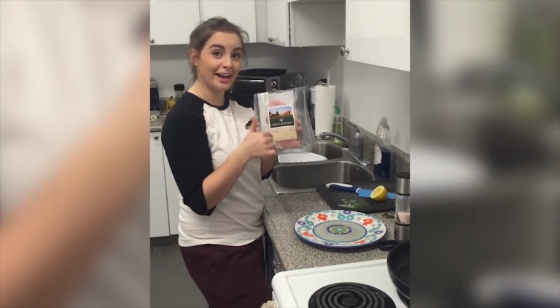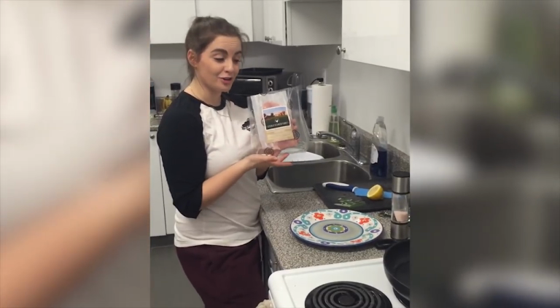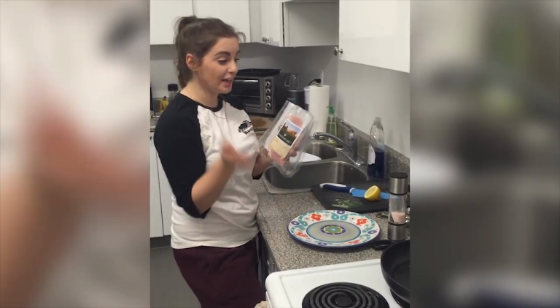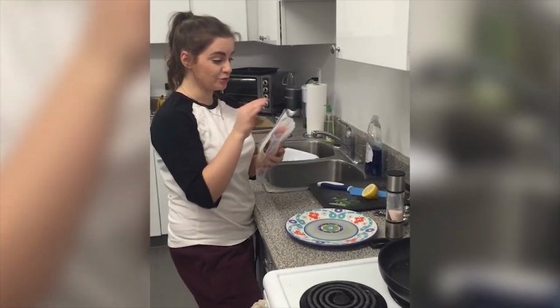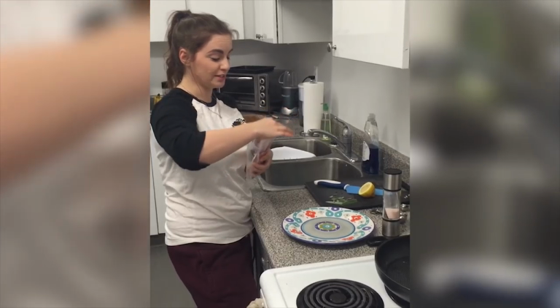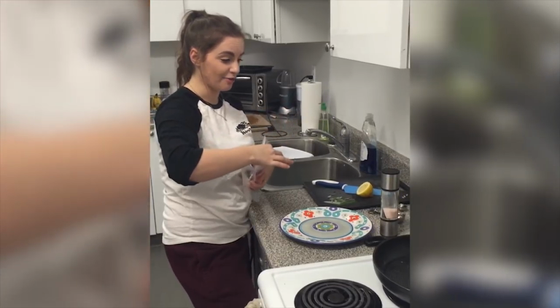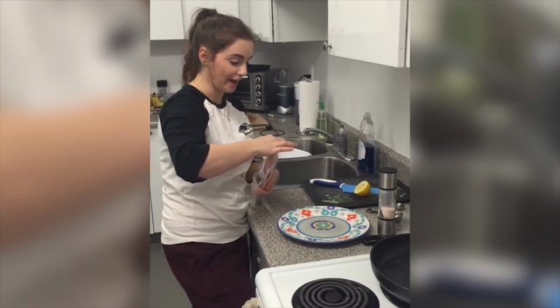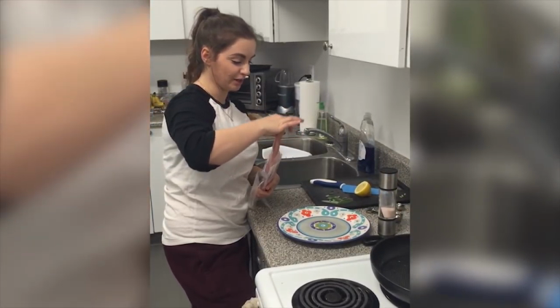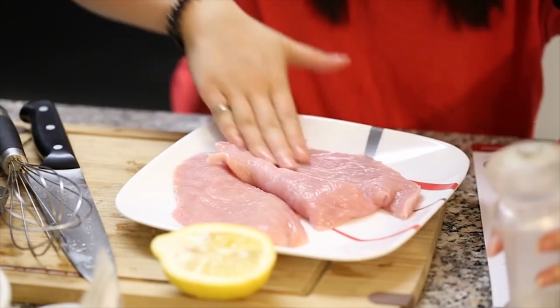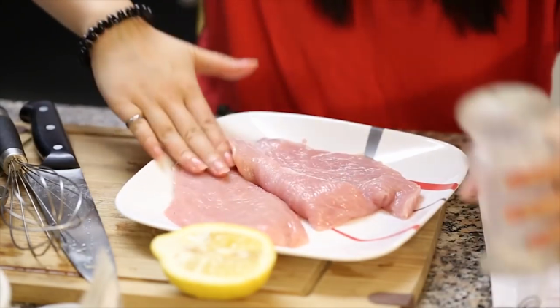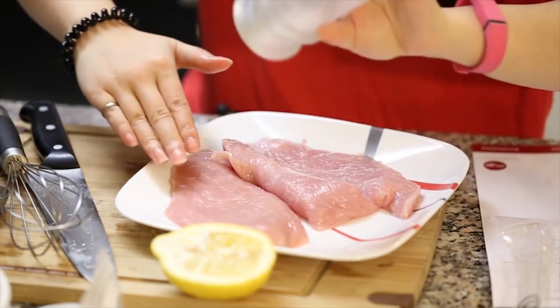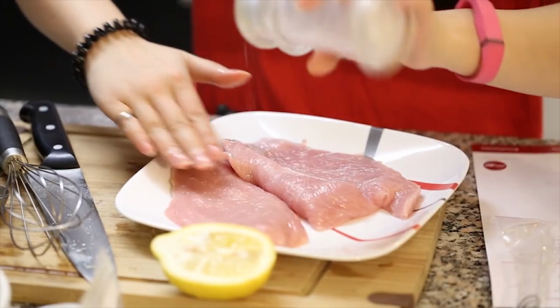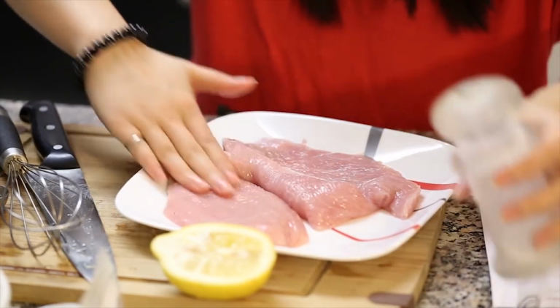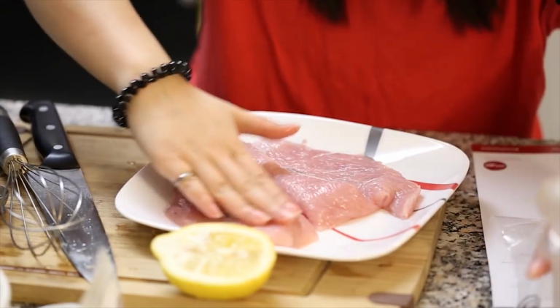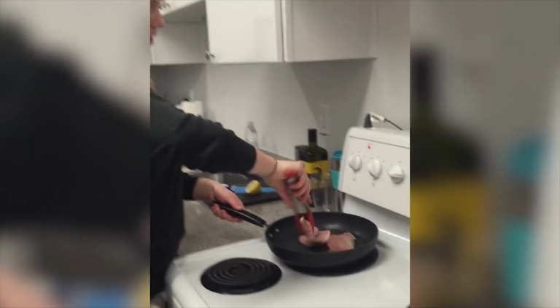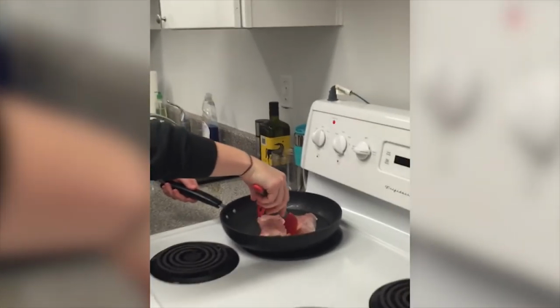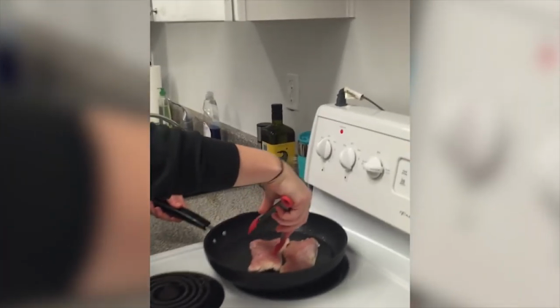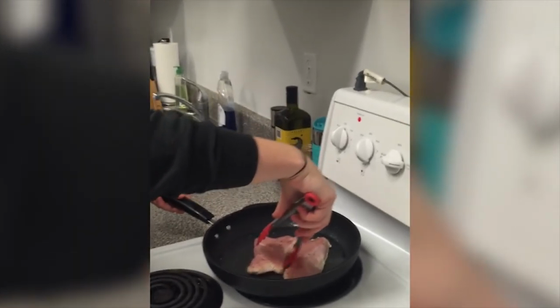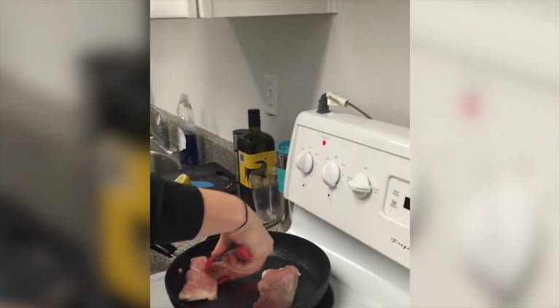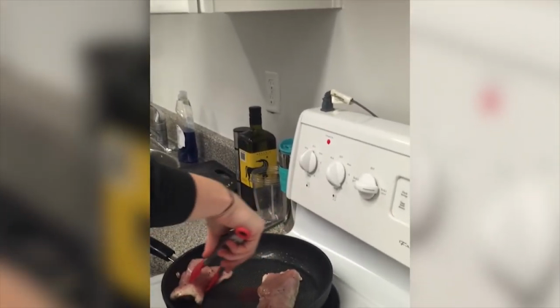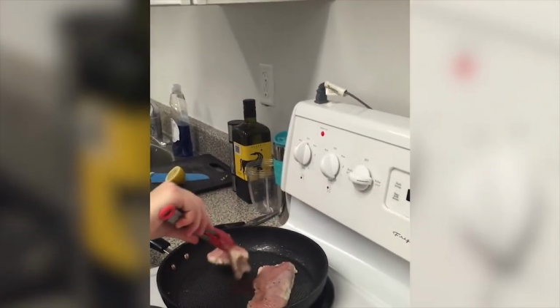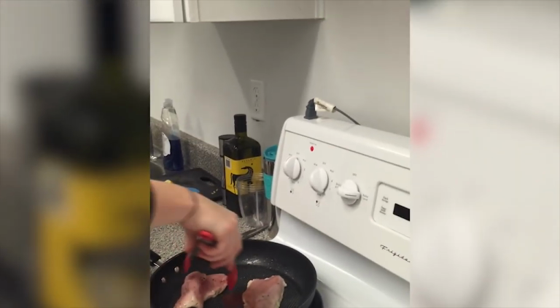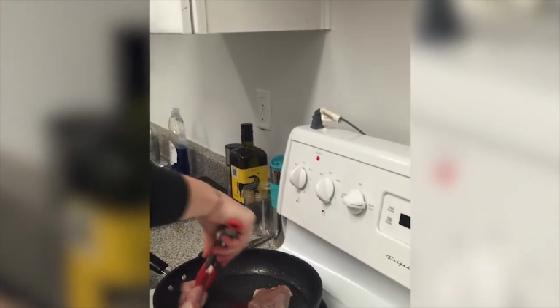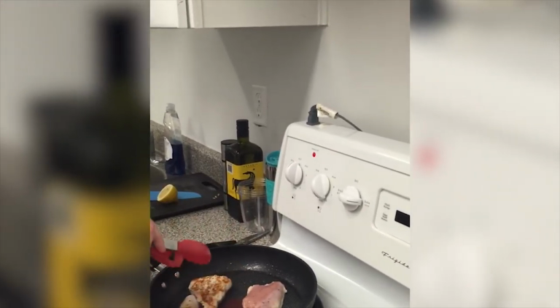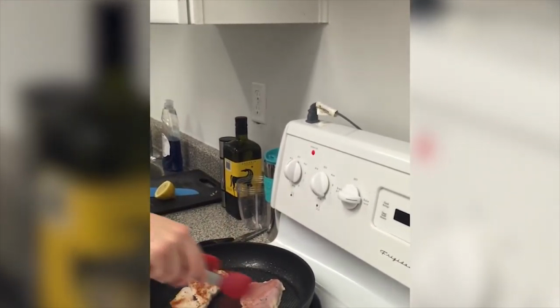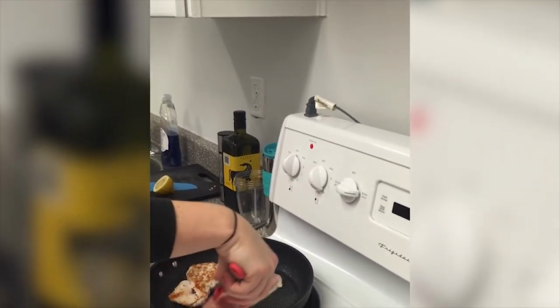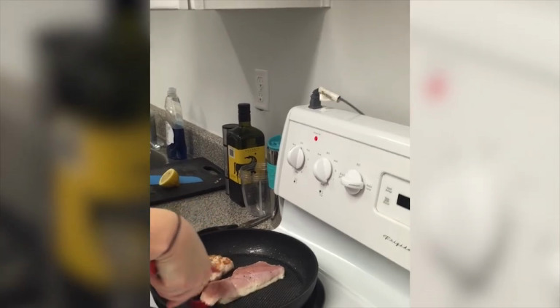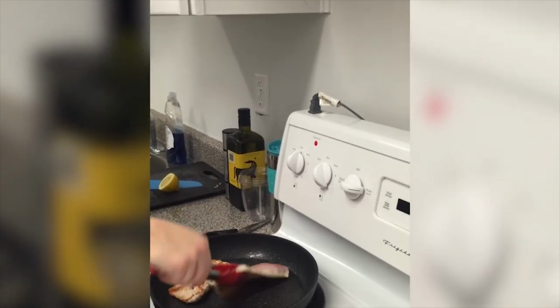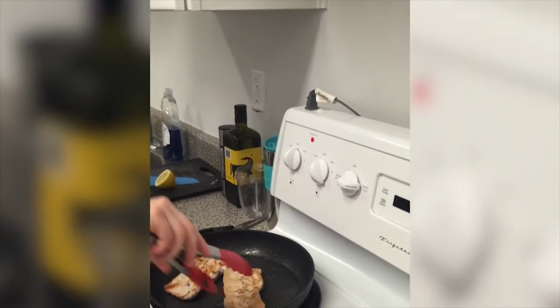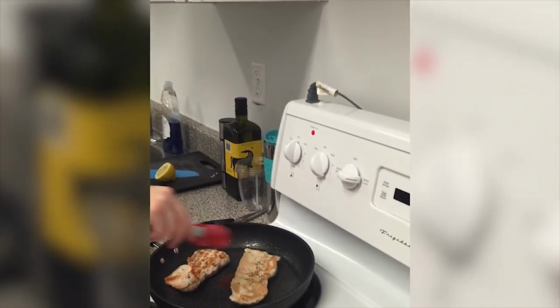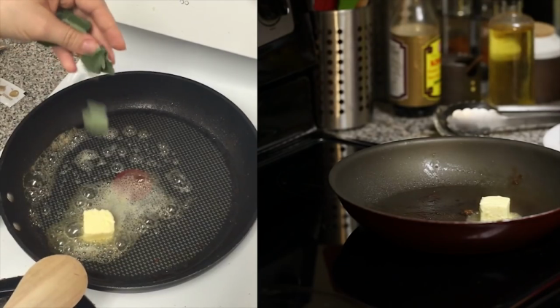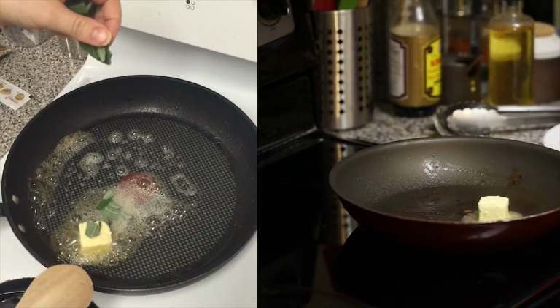Right now we have our turkey and I'm just going to take it out of the package. We're going to give it a little bit of a prep. Chef's Plate turkey — their meat, my goodness. I love the meat that they have. So fresh.